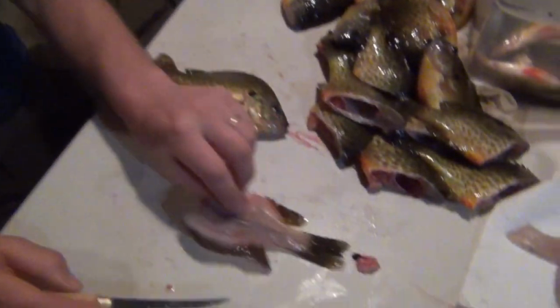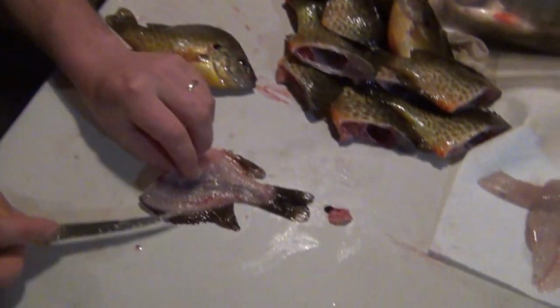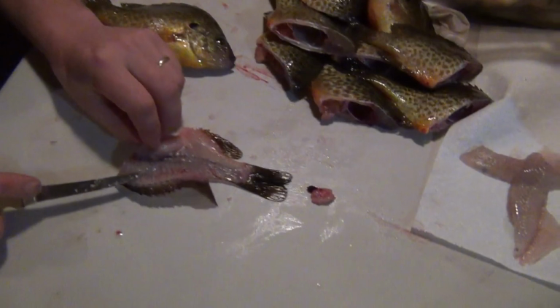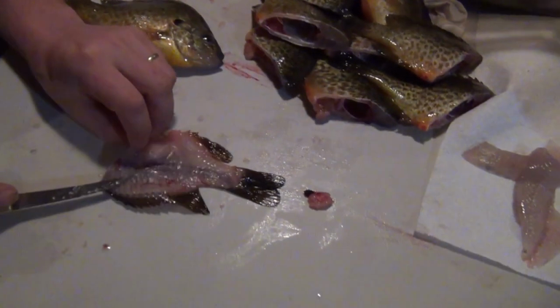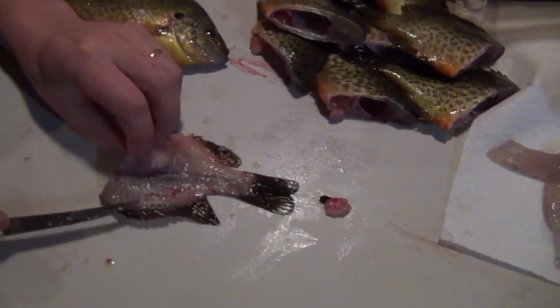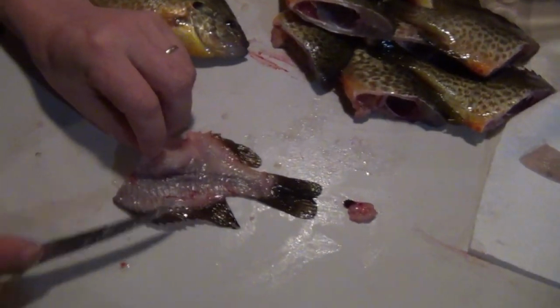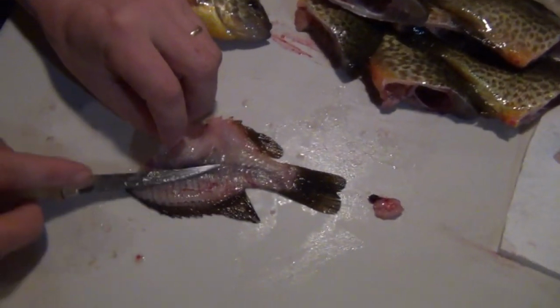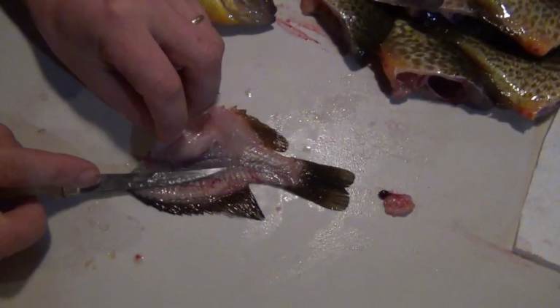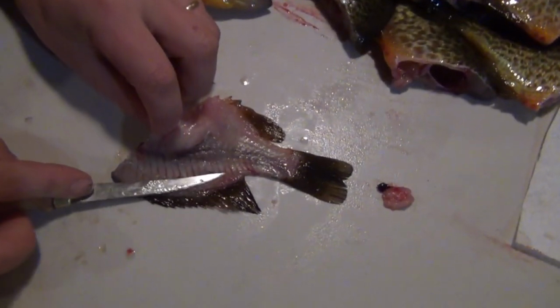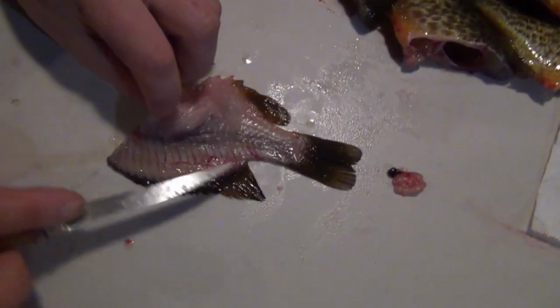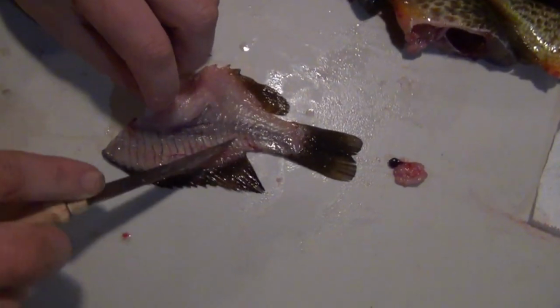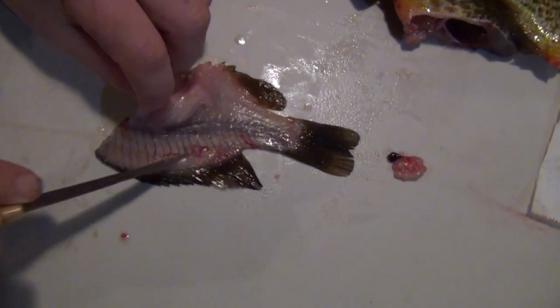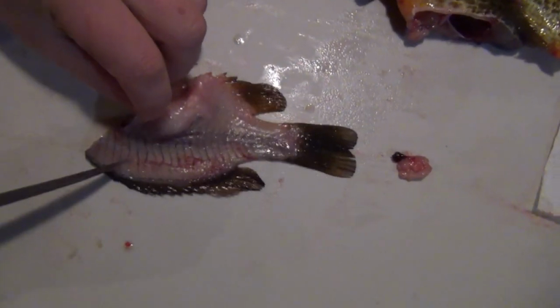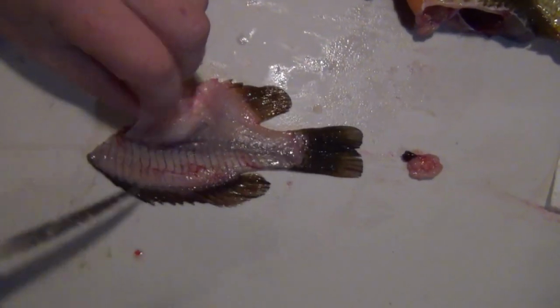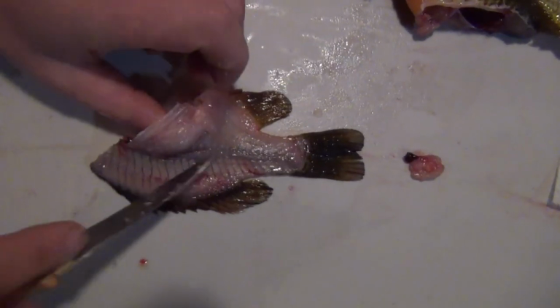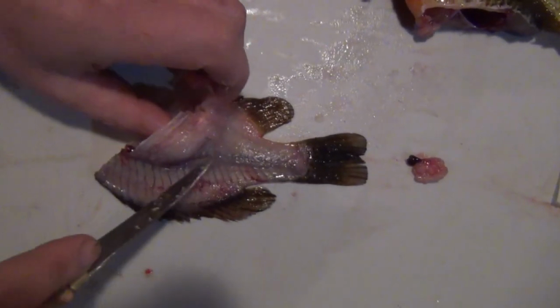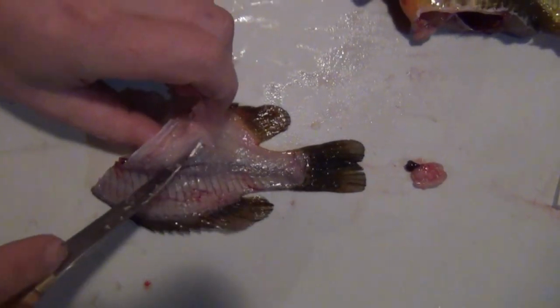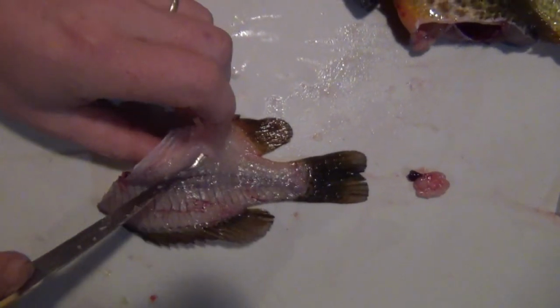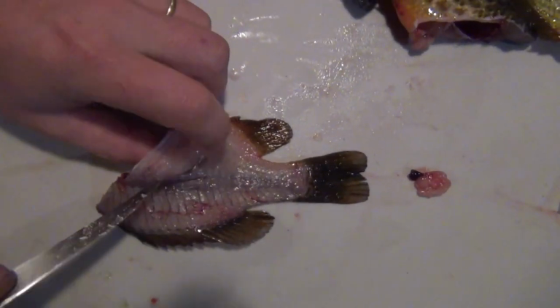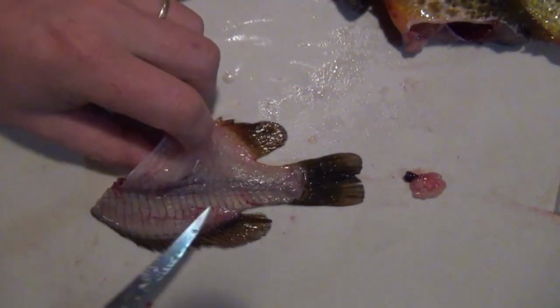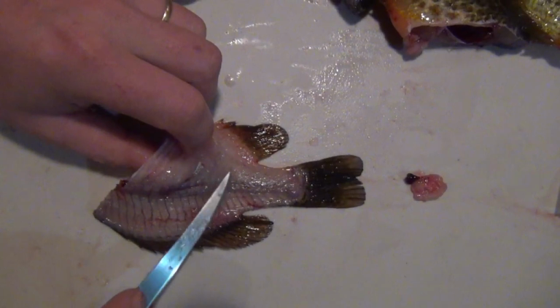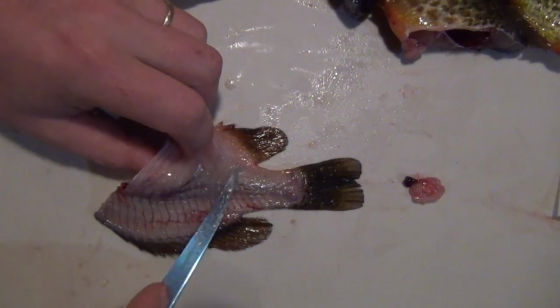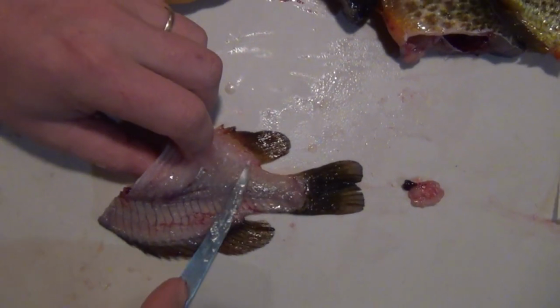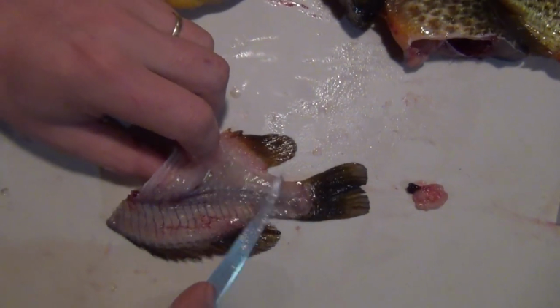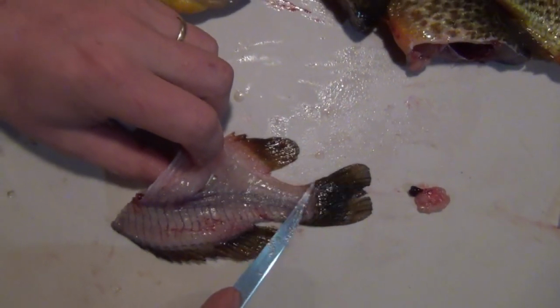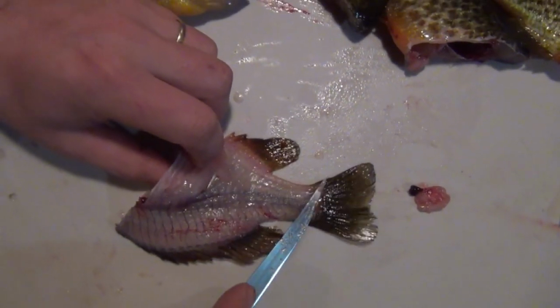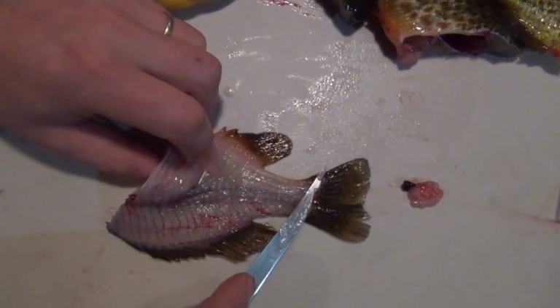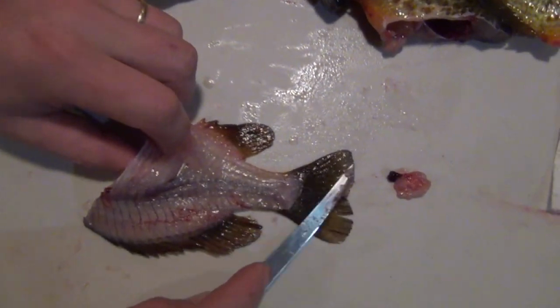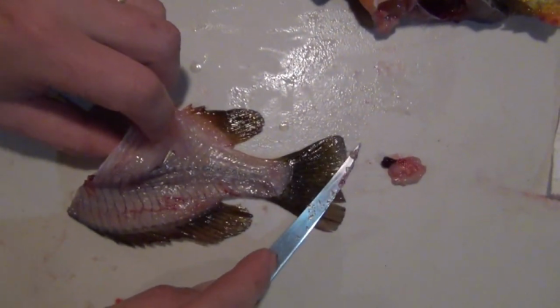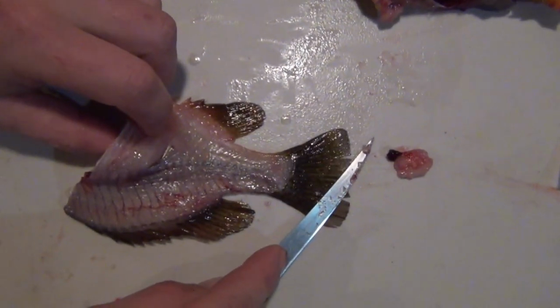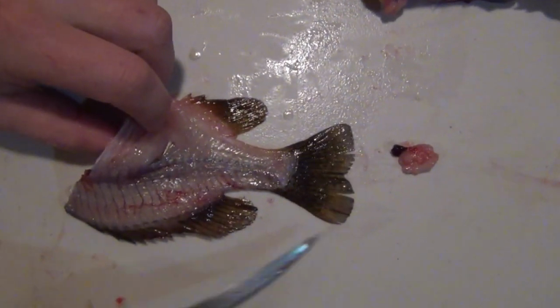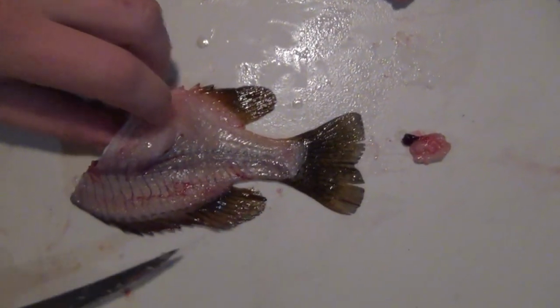That's the bone structure. You've got this spine area — that's all bones. You've got a rib cage, and then it's kind of a flat spine out to the tail.